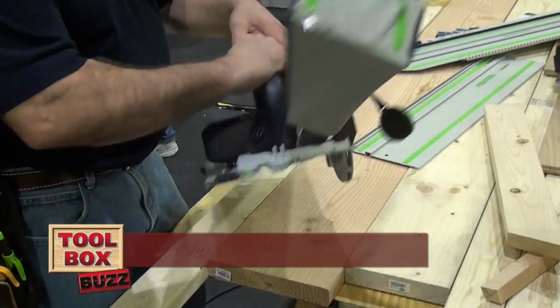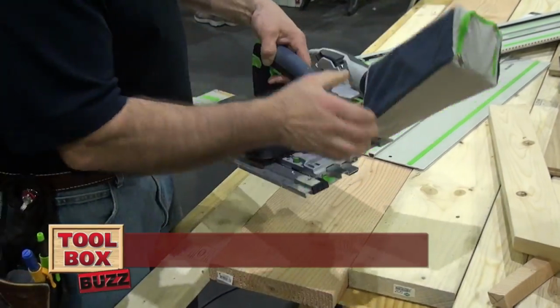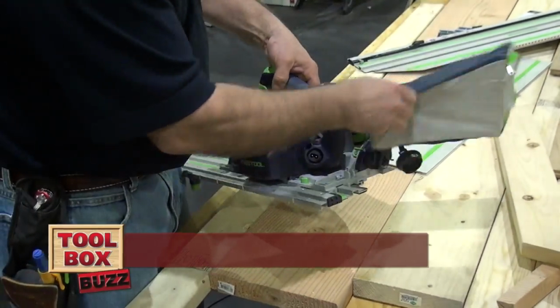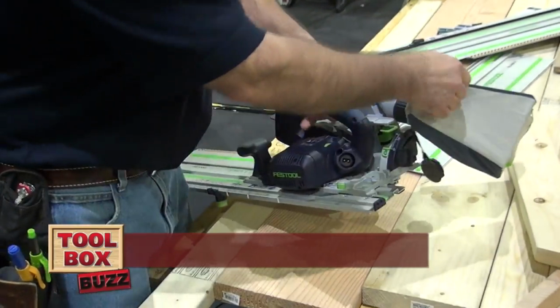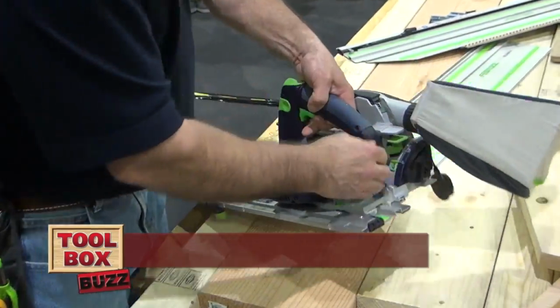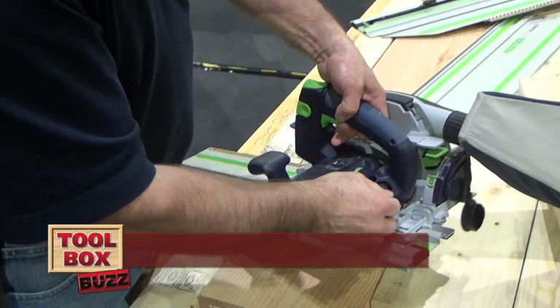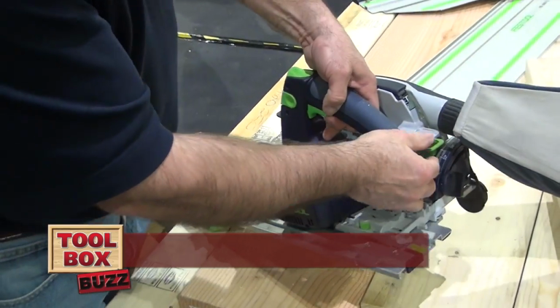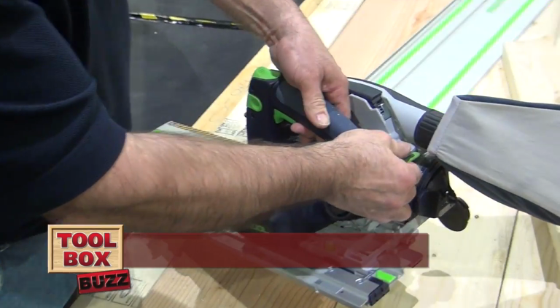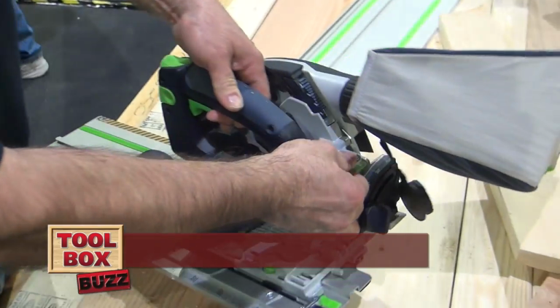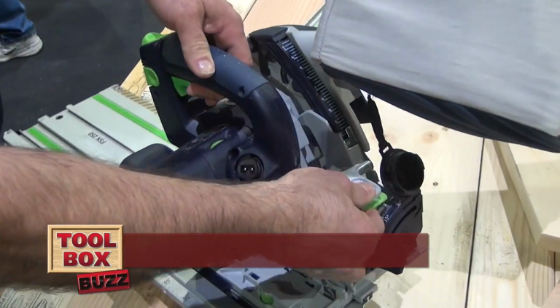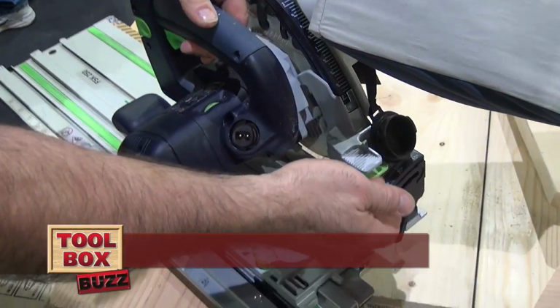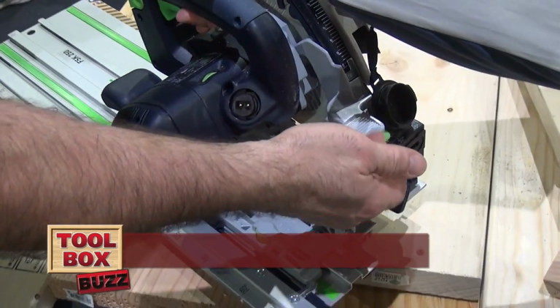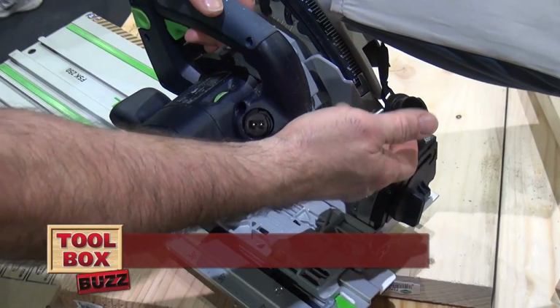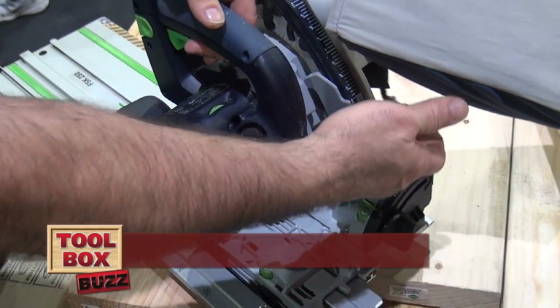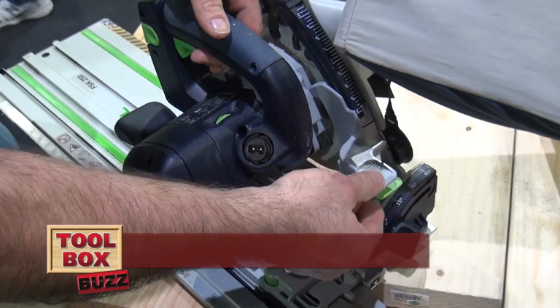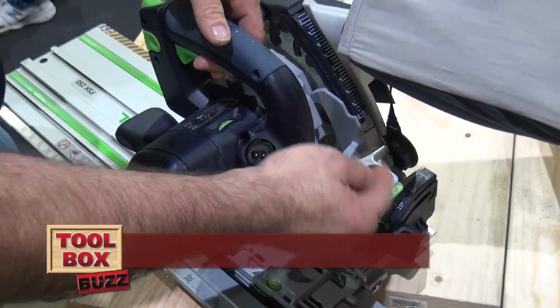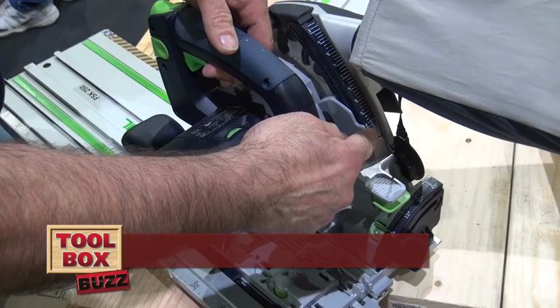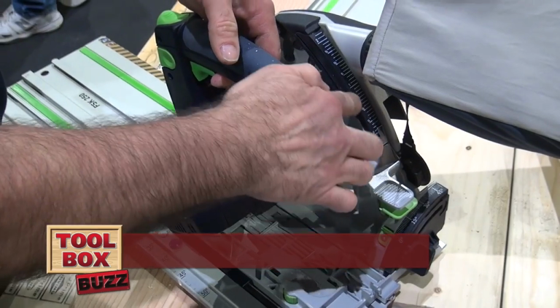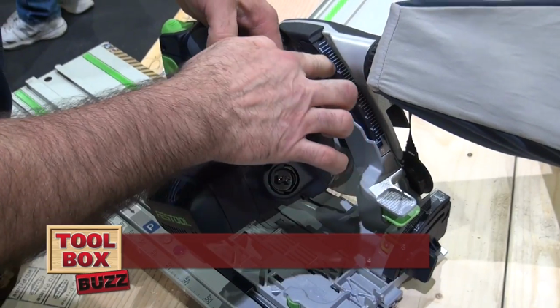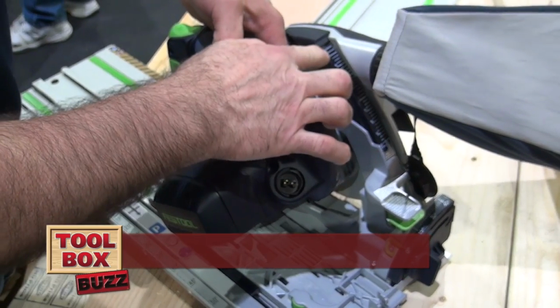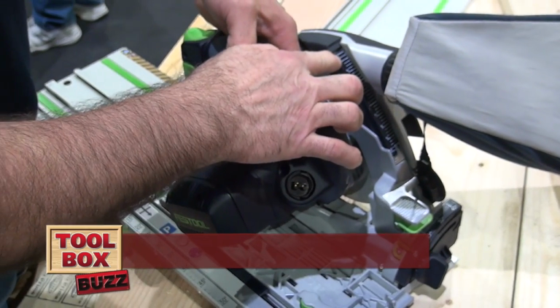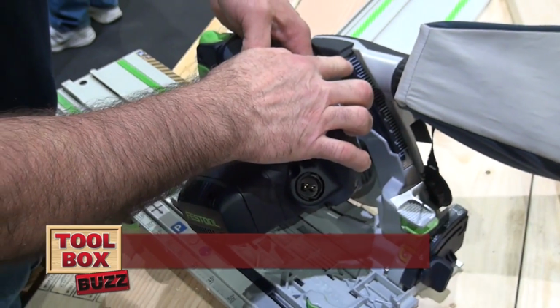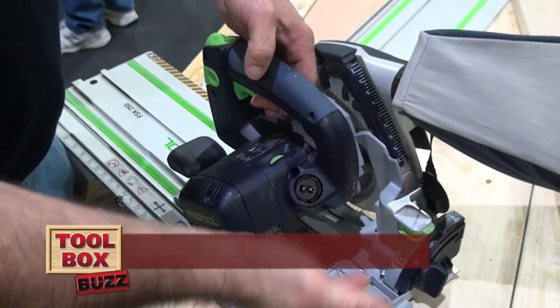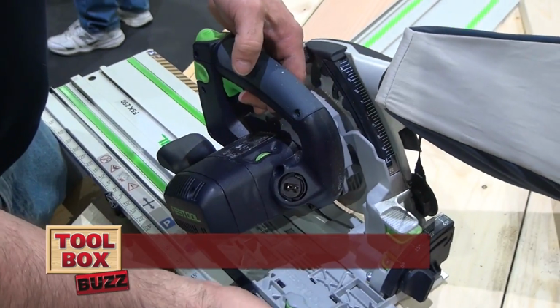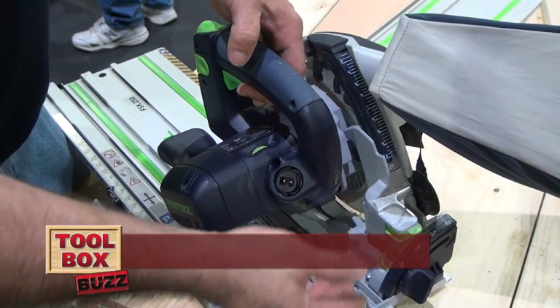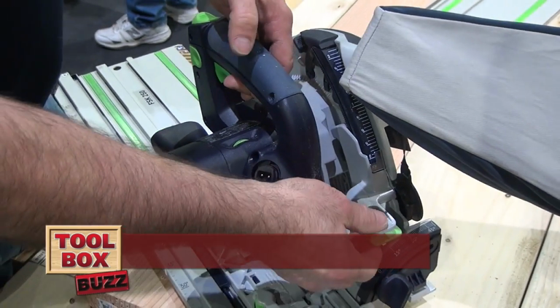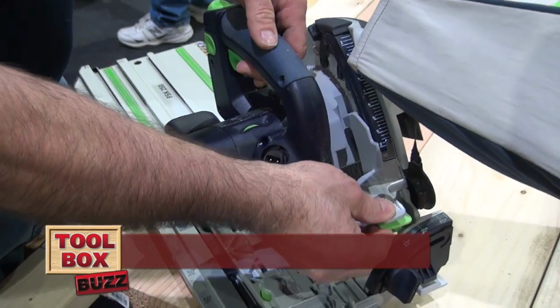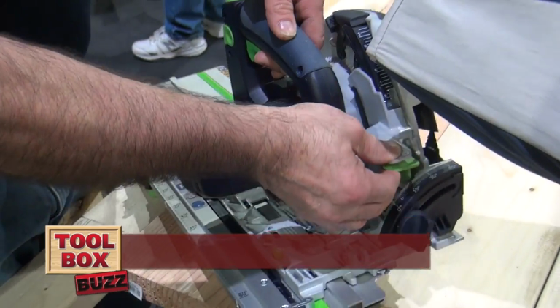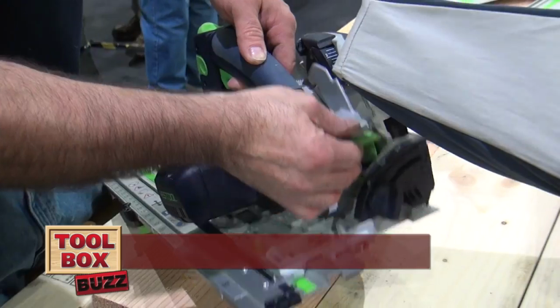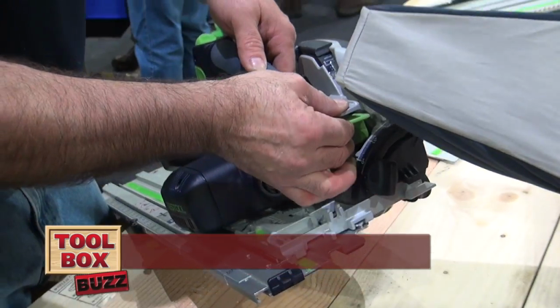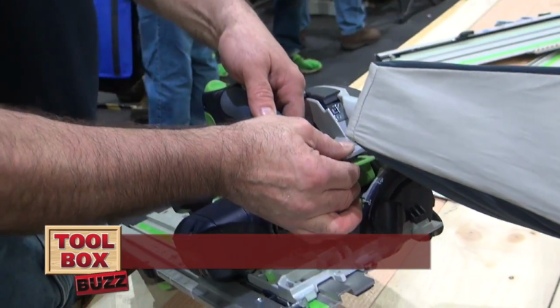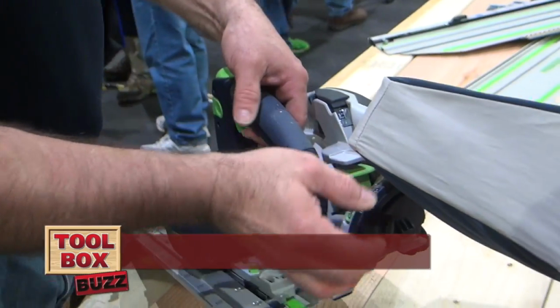The depth adjustment on here is simple. I just pinch this green part to this gray part. This is an imperial scale for North America, which is nice. I can just set my depth — I'm going to set it full depth.